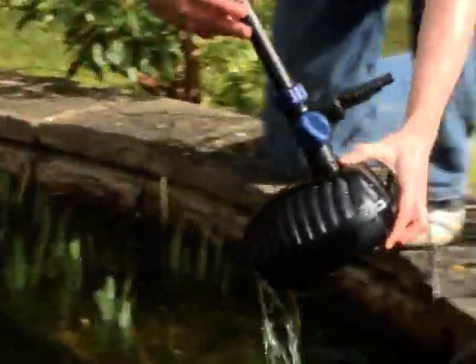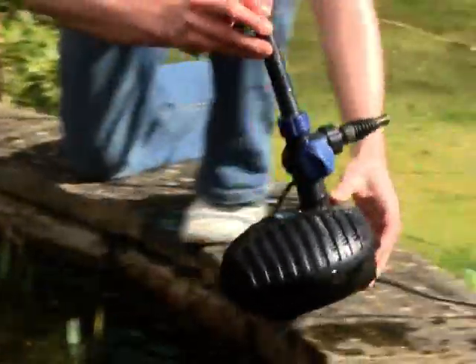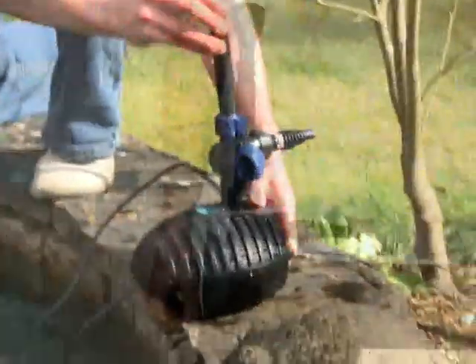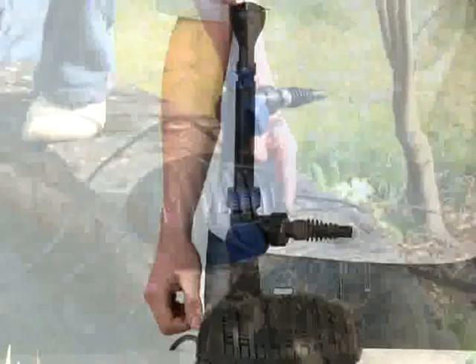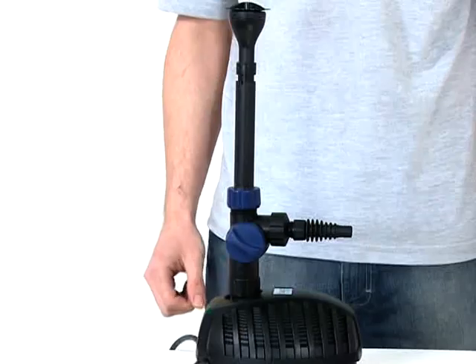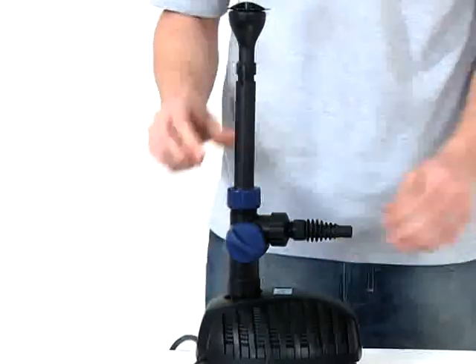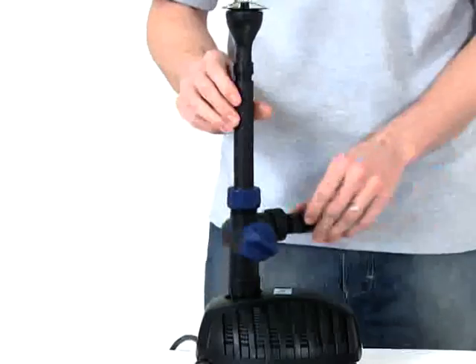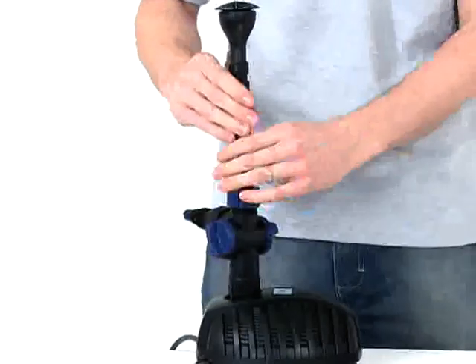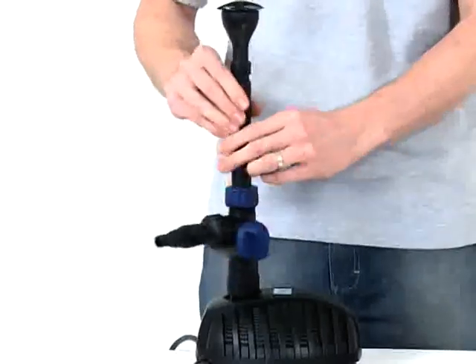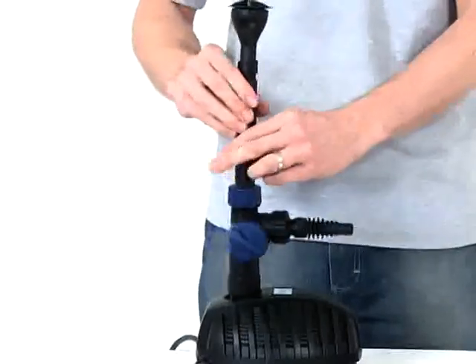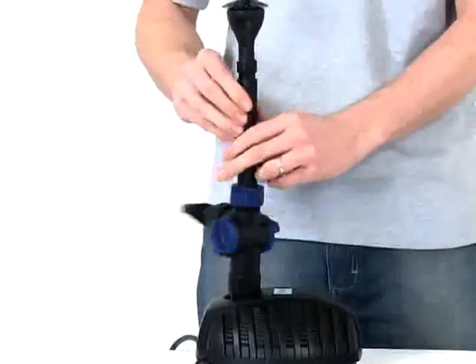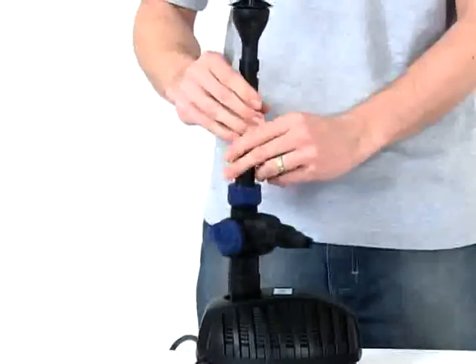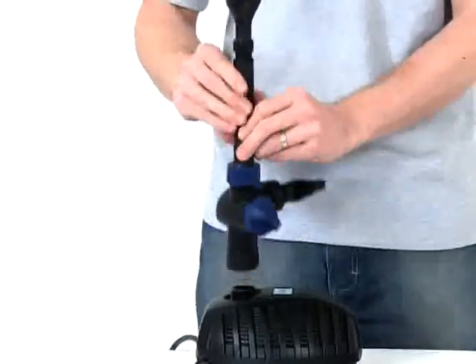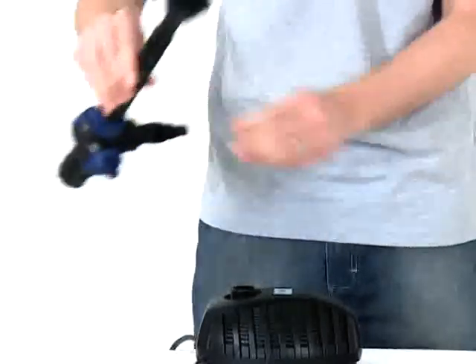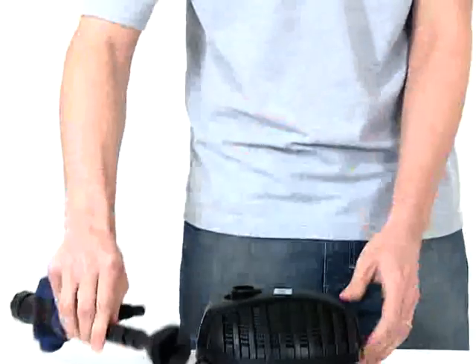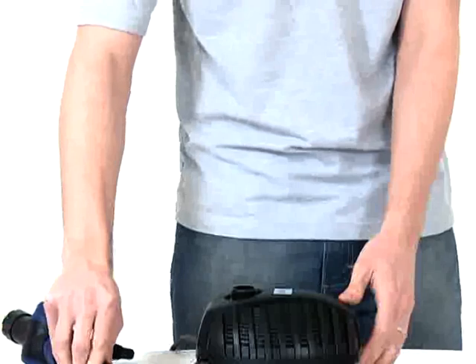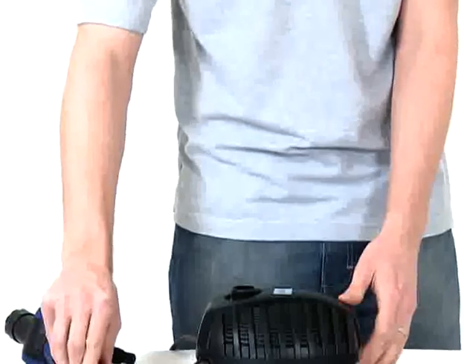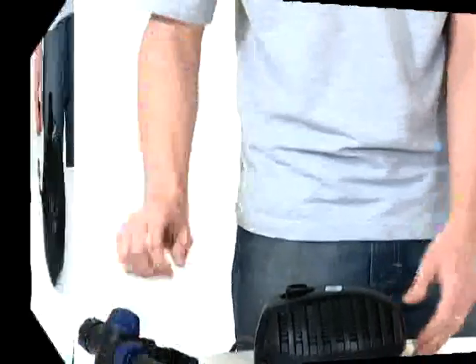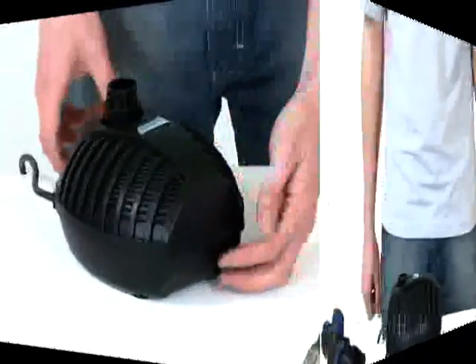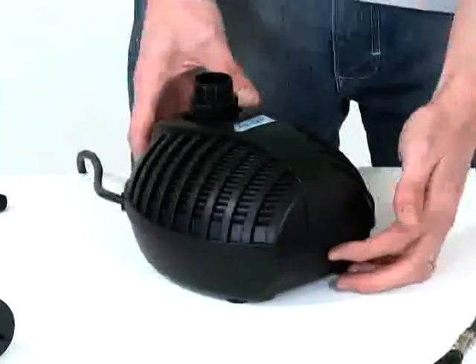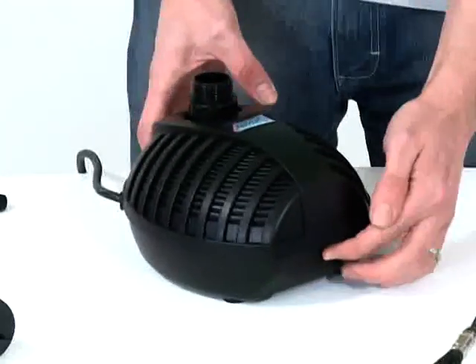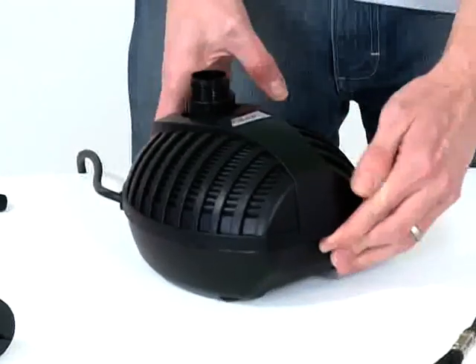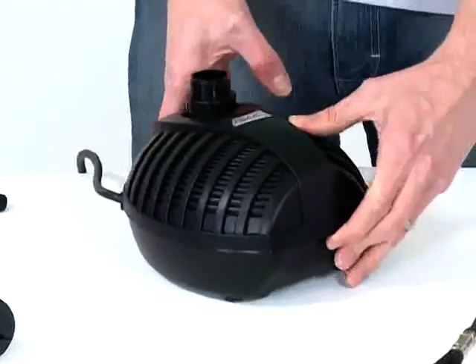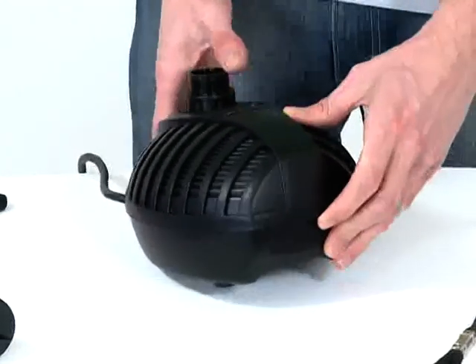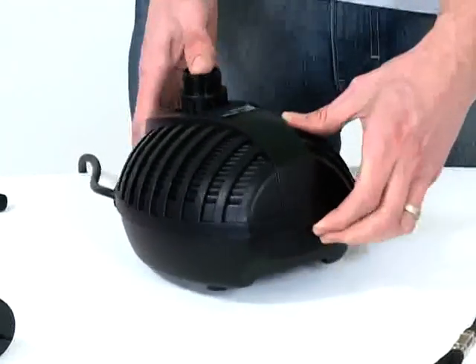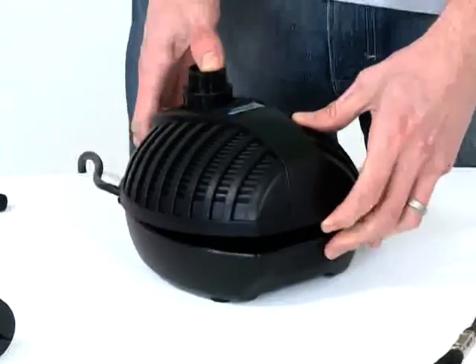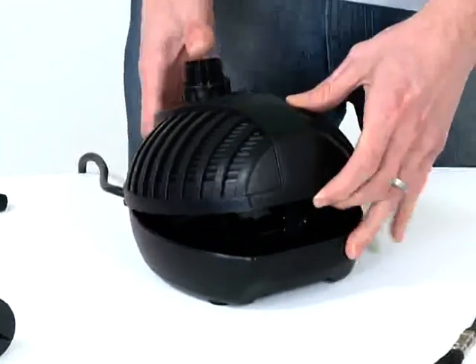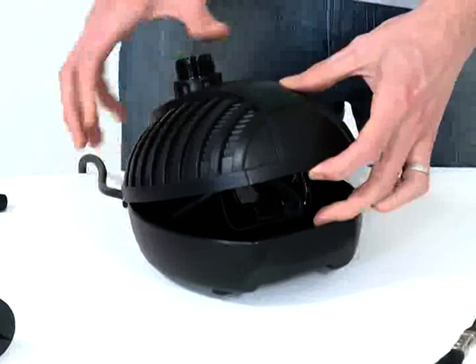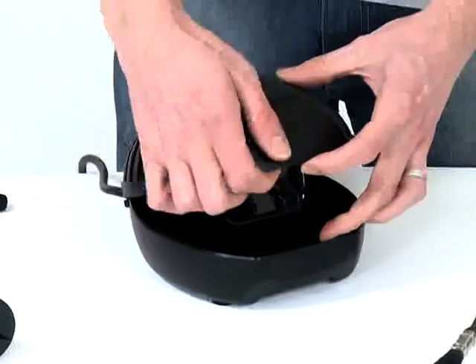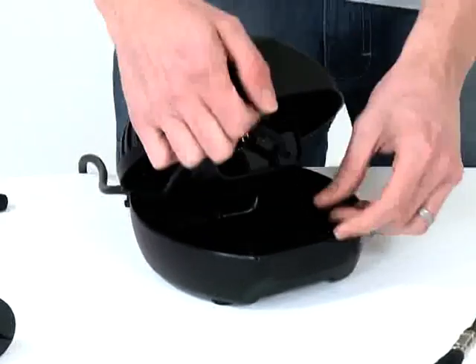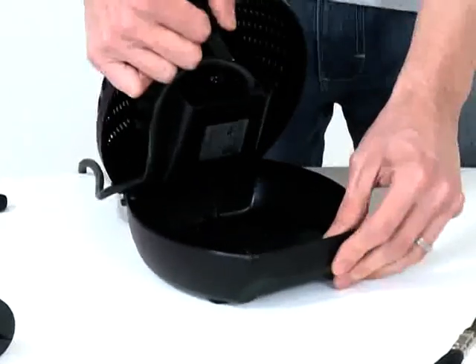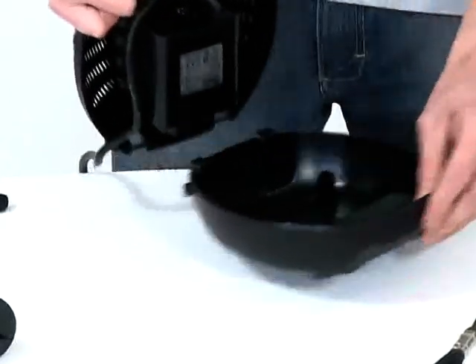Remove the fountain attachment, riser pipe and tee distributor and clean where necessary. Remove the pump casing by depressing the bottom part of the casing where indicated and lift open.